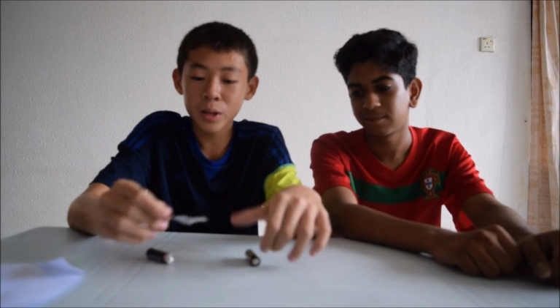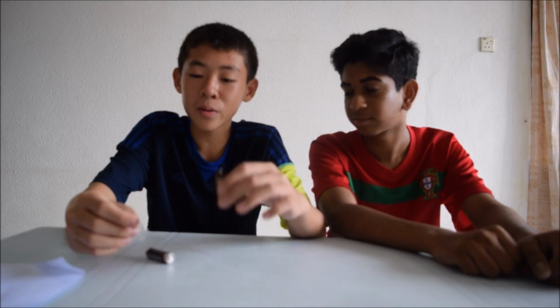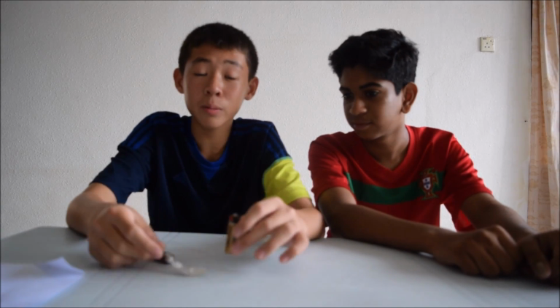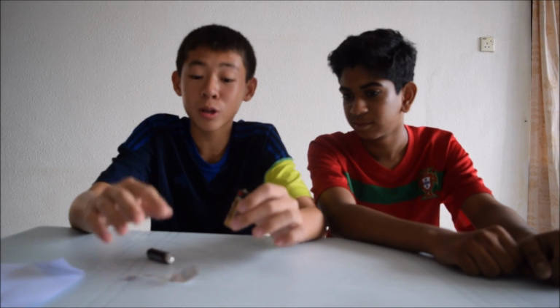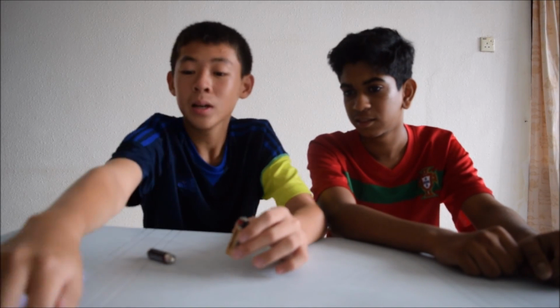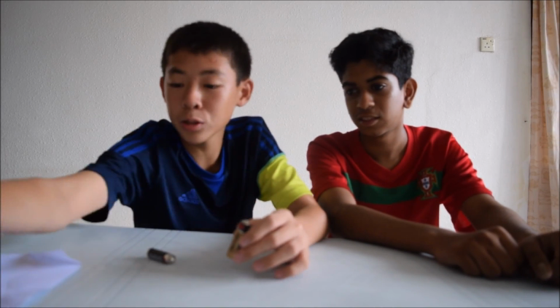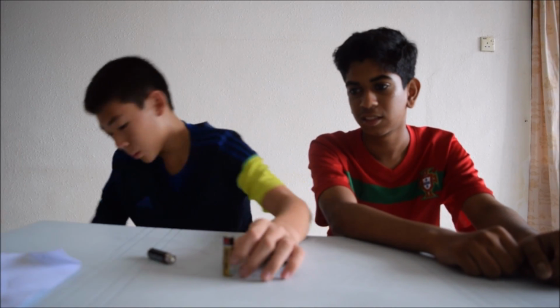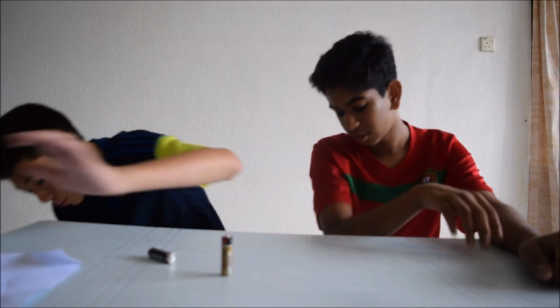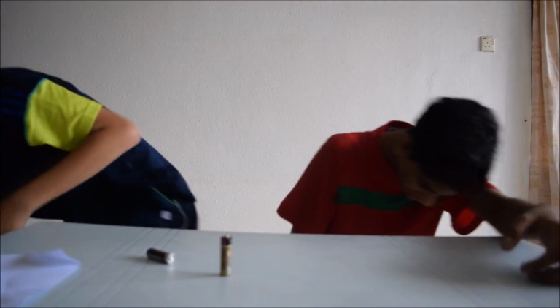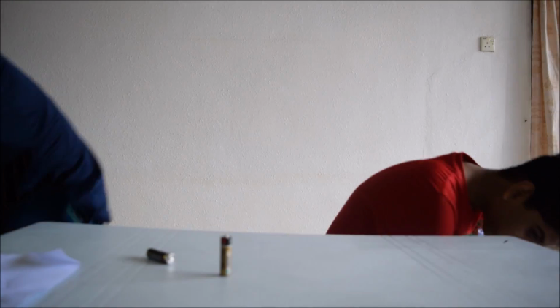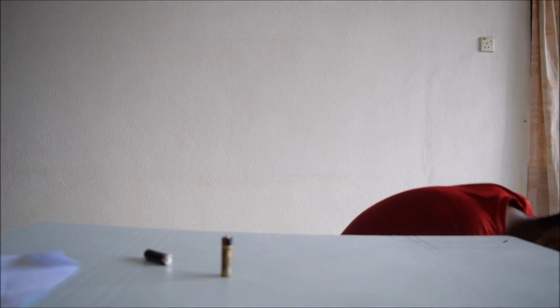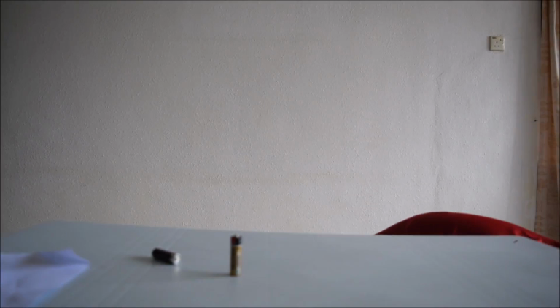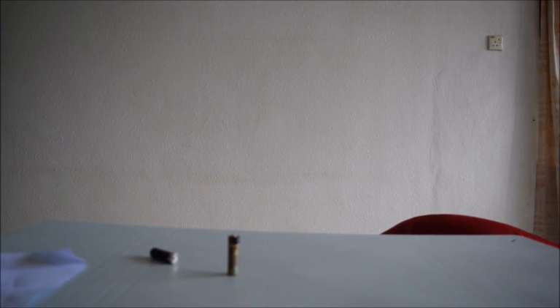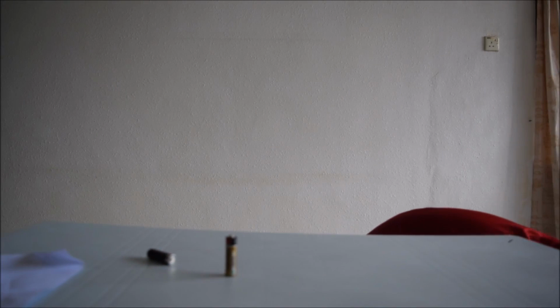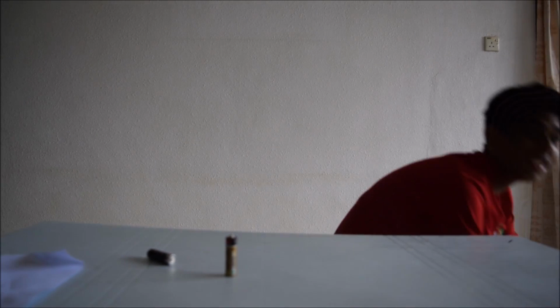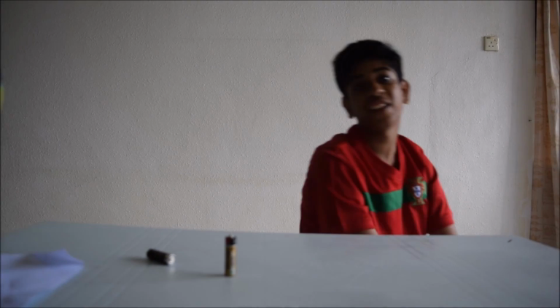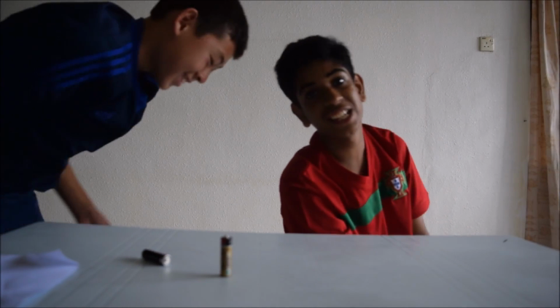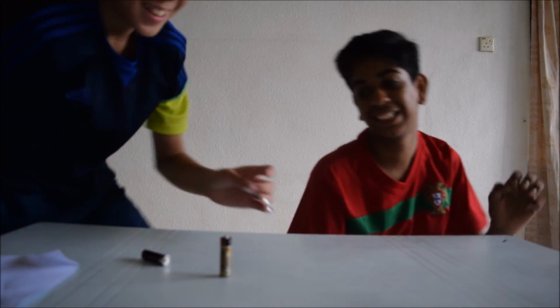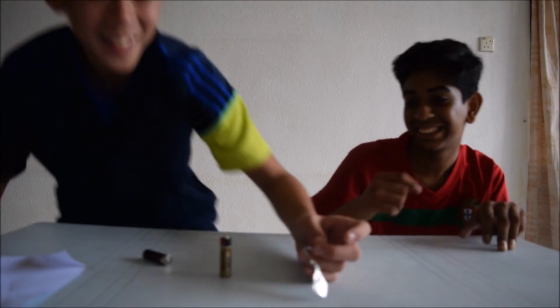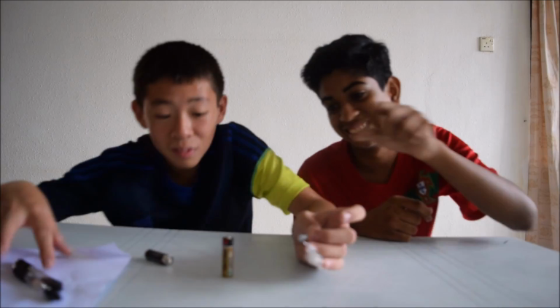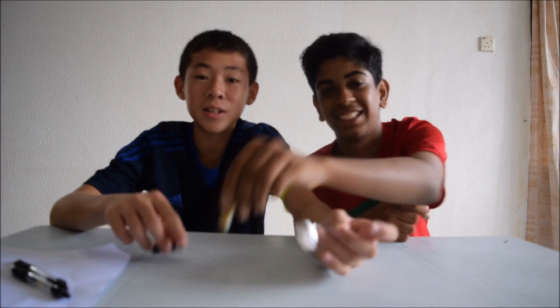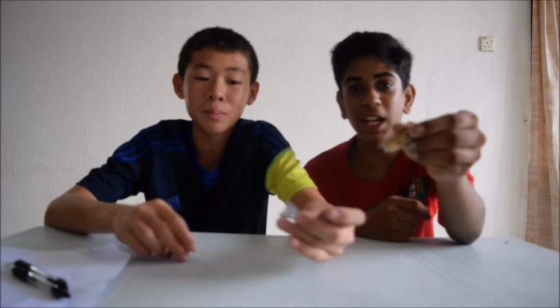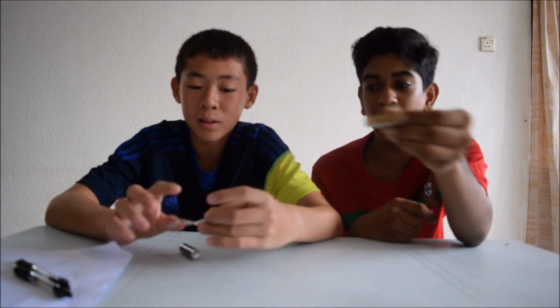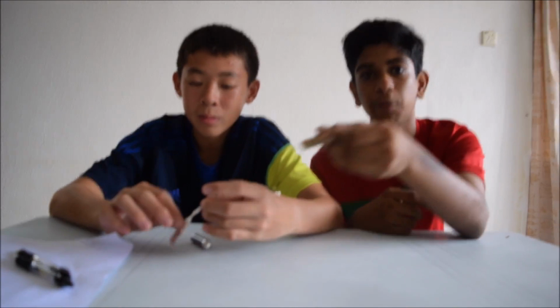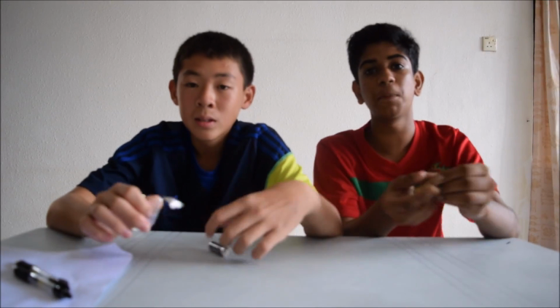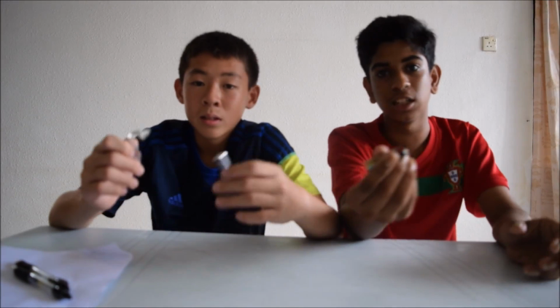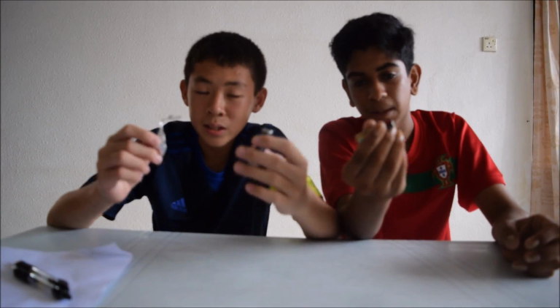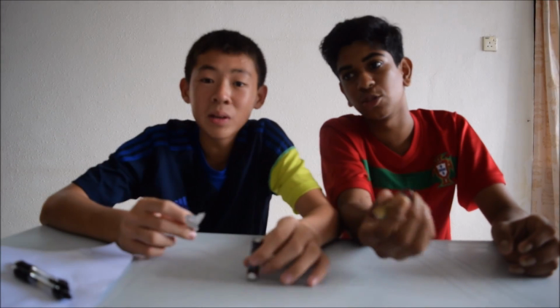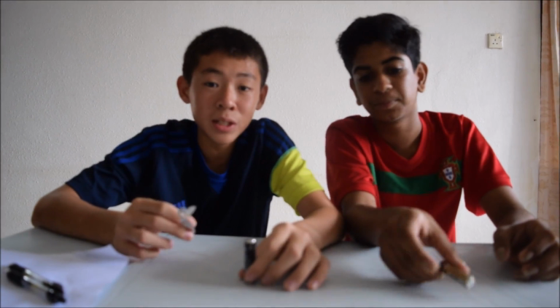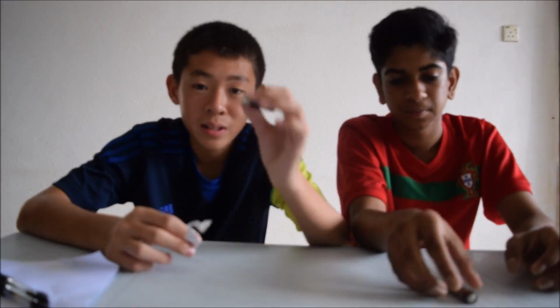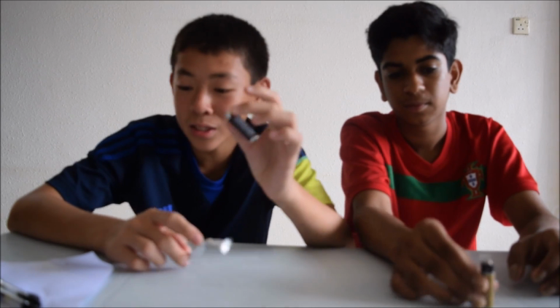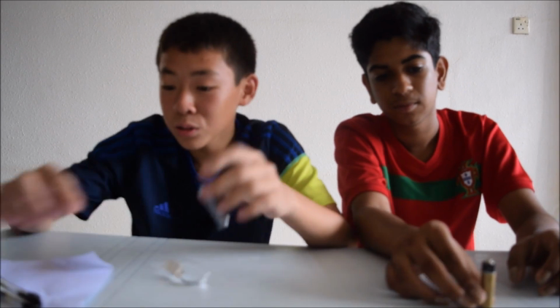Today we are going to make fire. We are going to try — I'm not sure this will work — just like fire, yeah. With a battery and steel wire, we are going to make fire. In a survival situation, this is really useful.